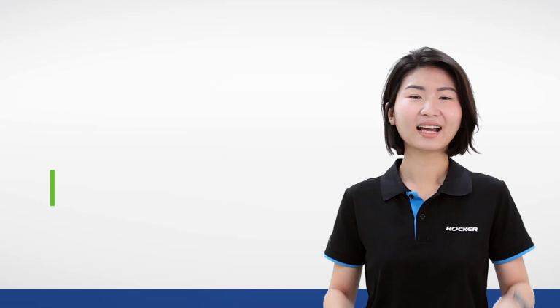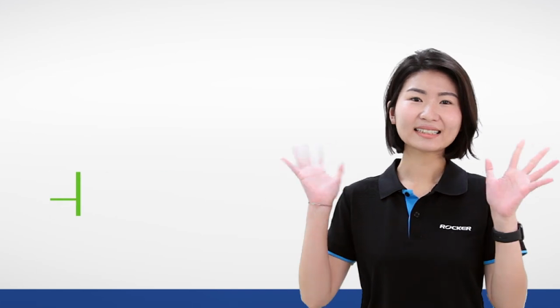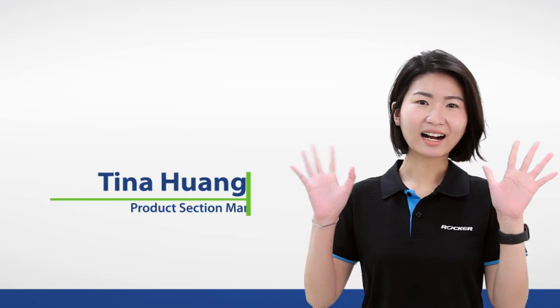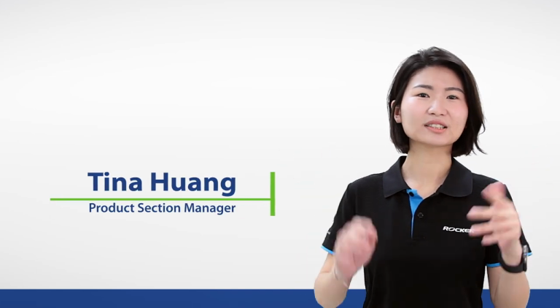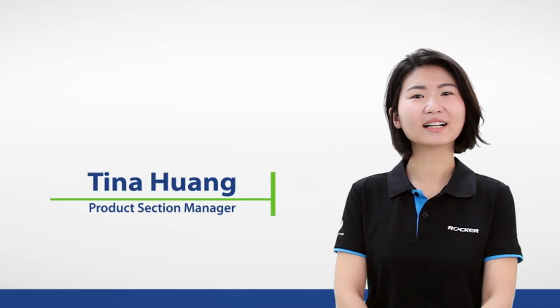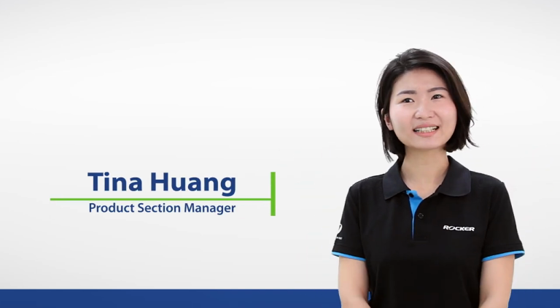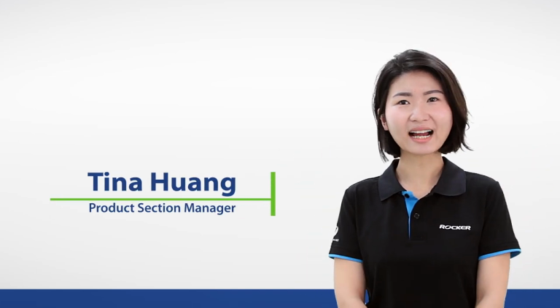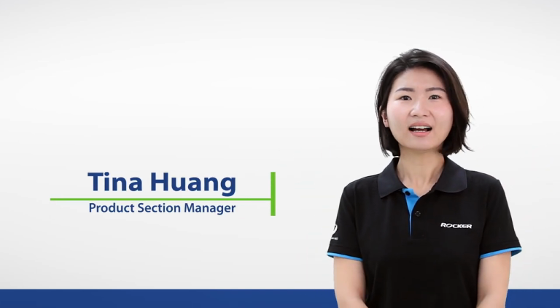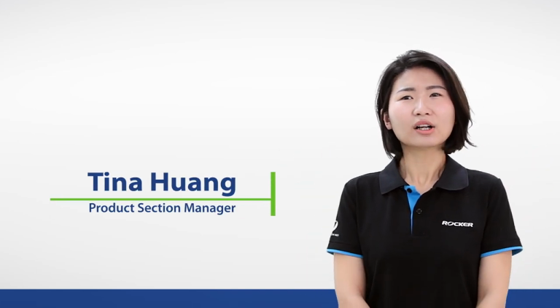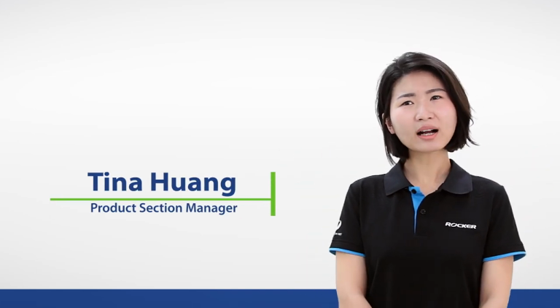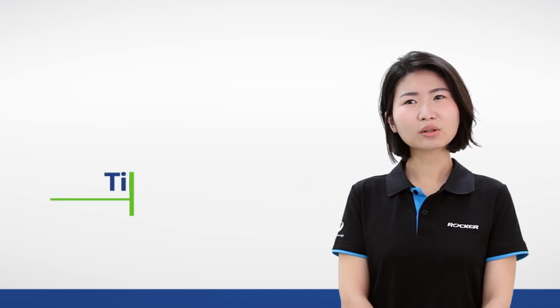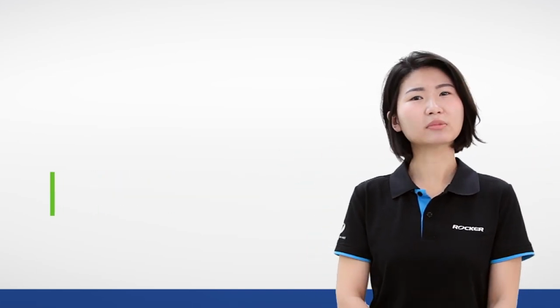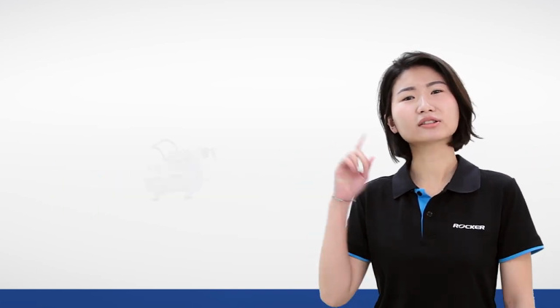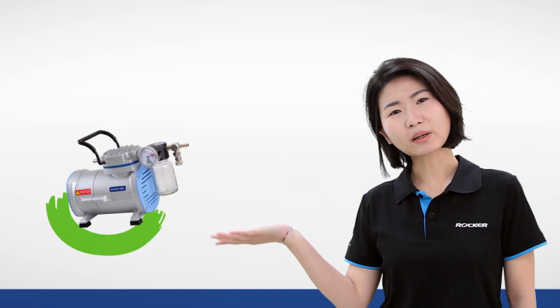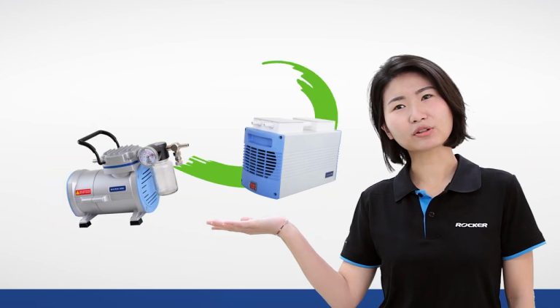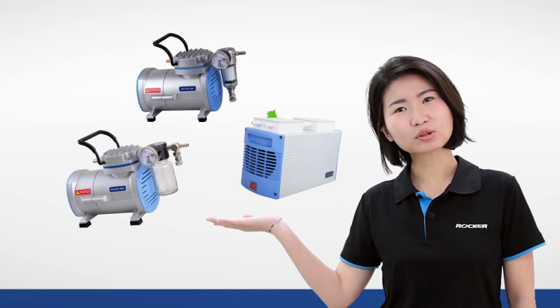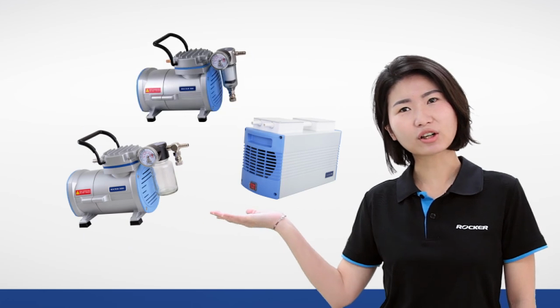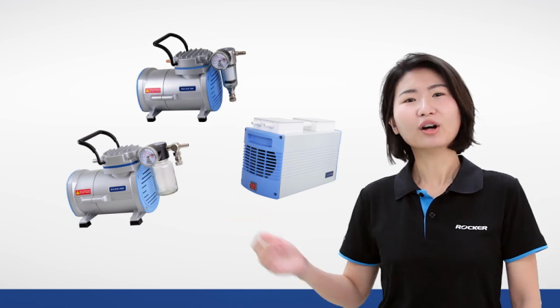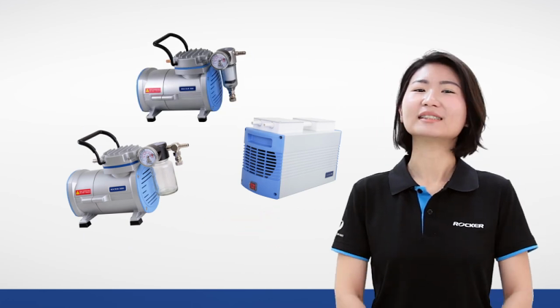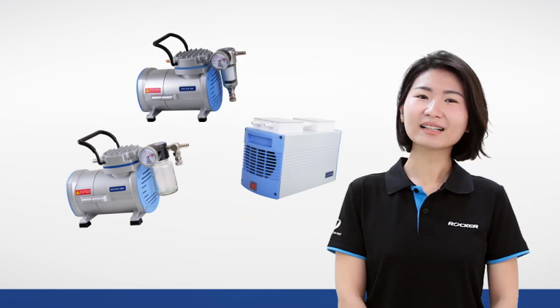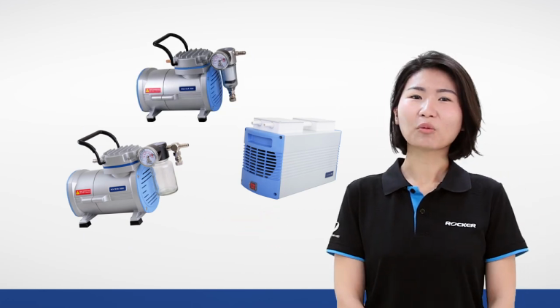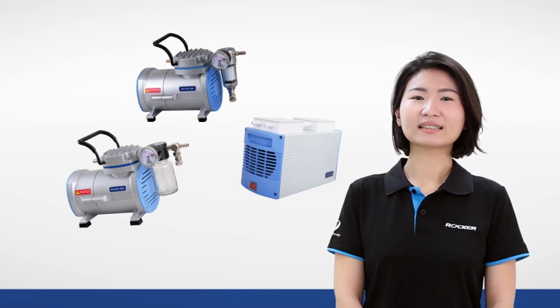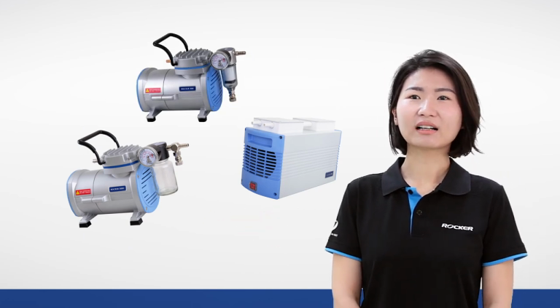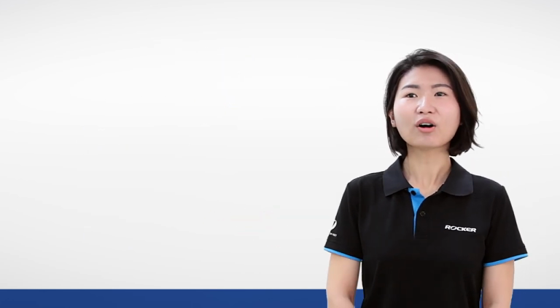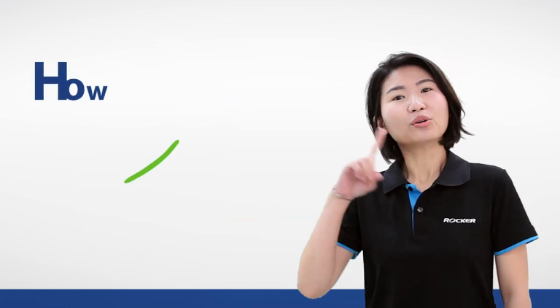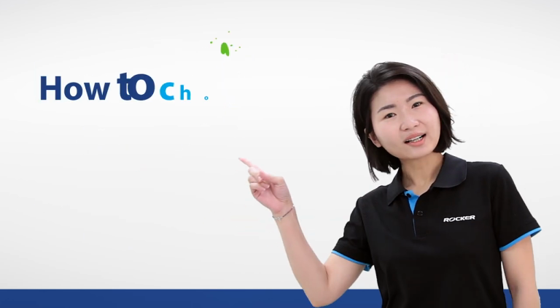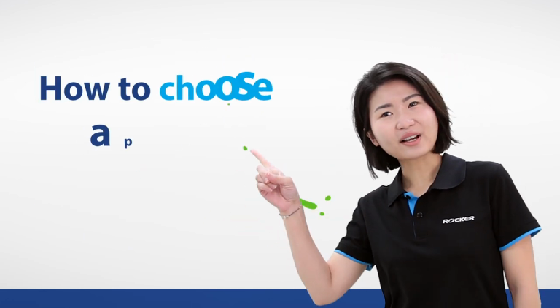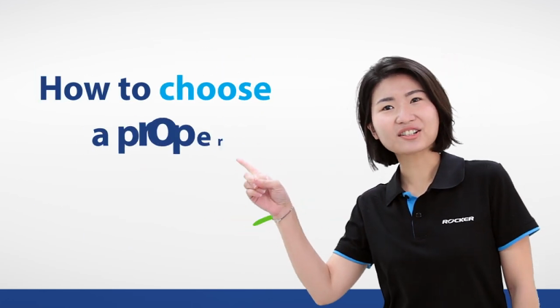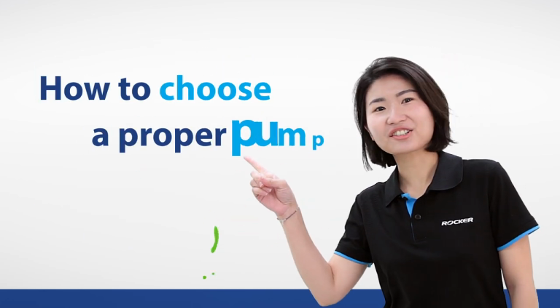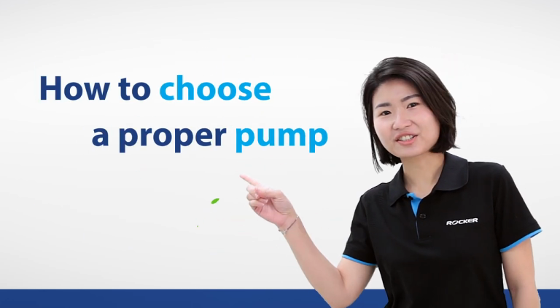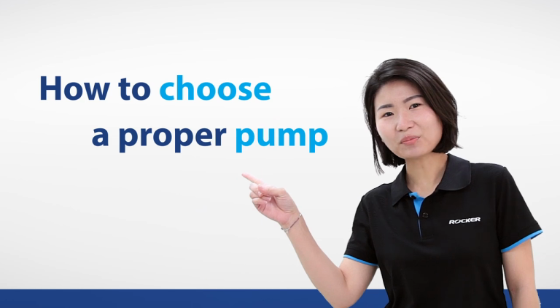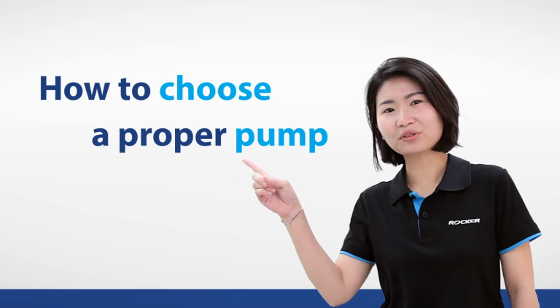Hi, this is Tina from Rutgers Scientific. Many people ask us why there are so many different types of vacuum pumps, so today we're going to talk about how to choose a proper pump for your lab.